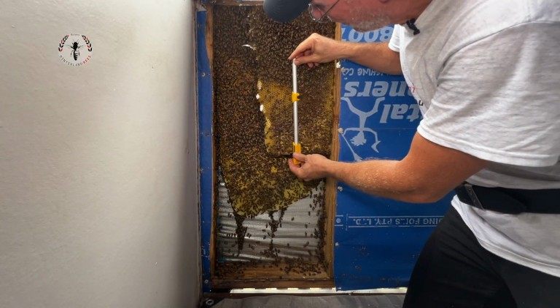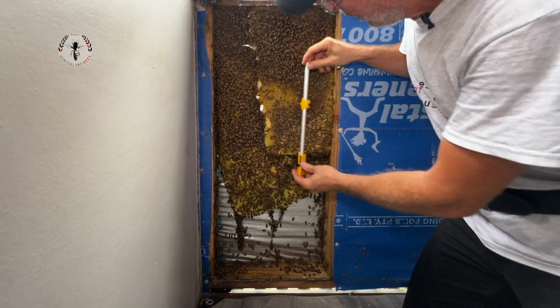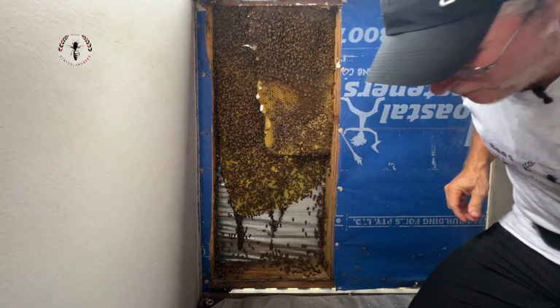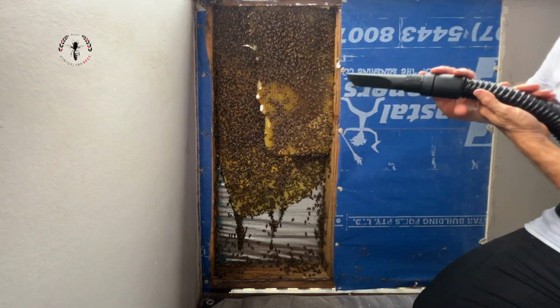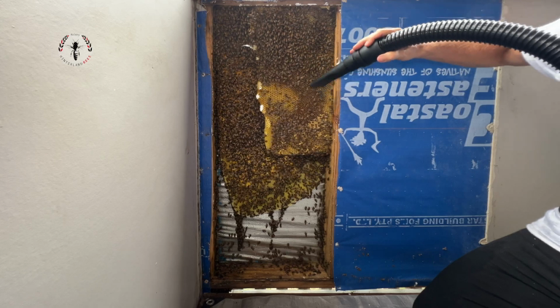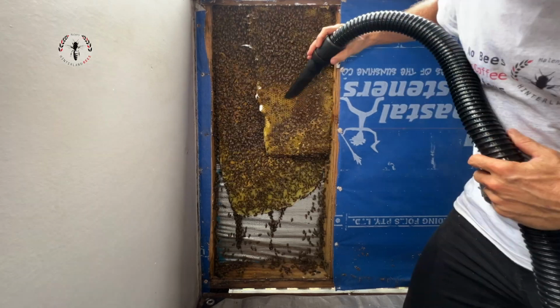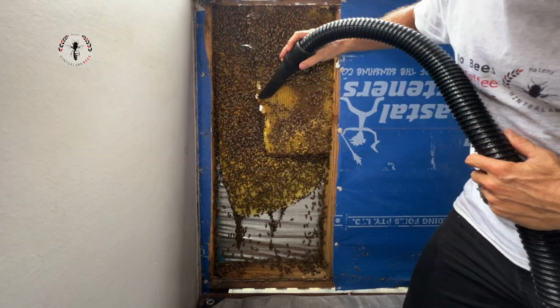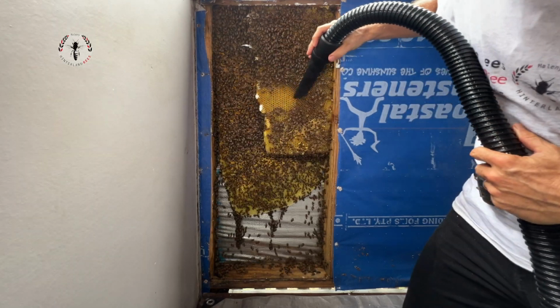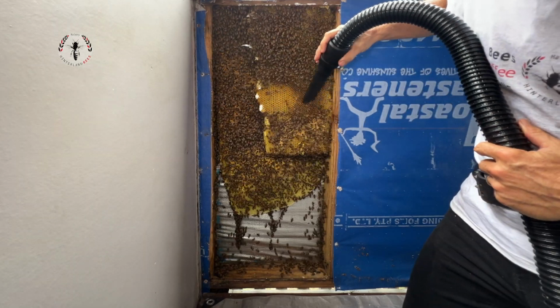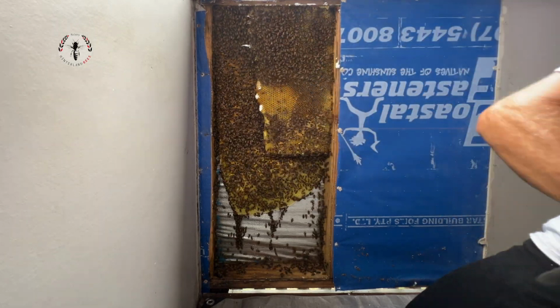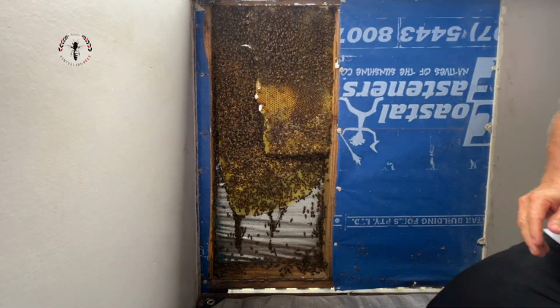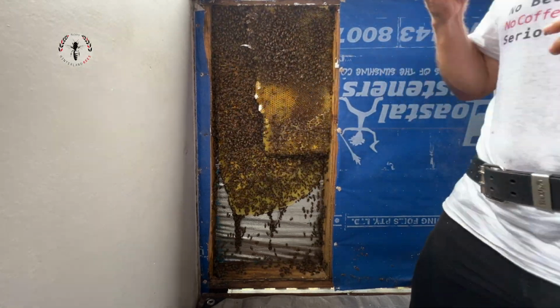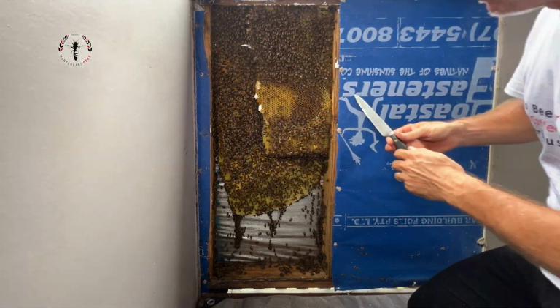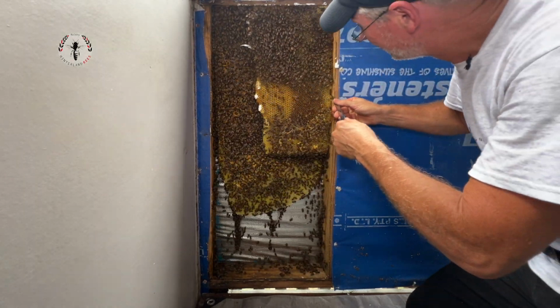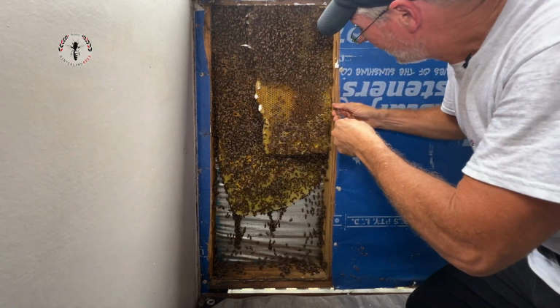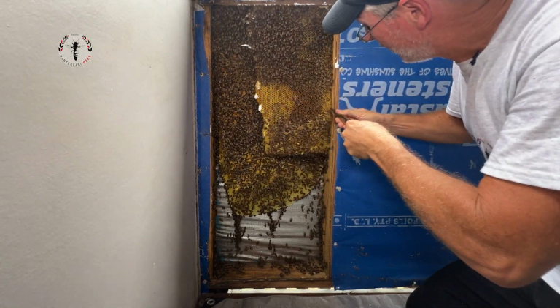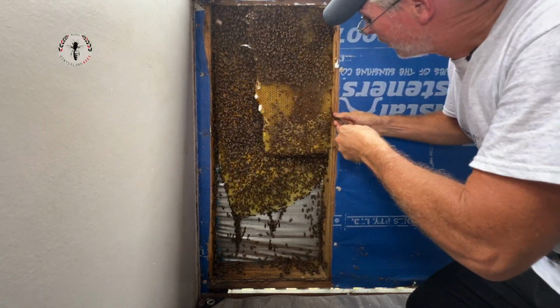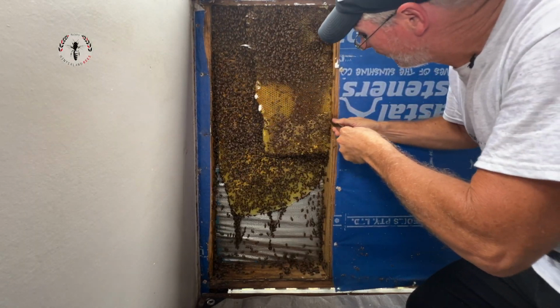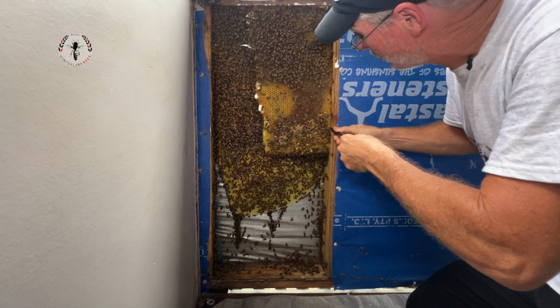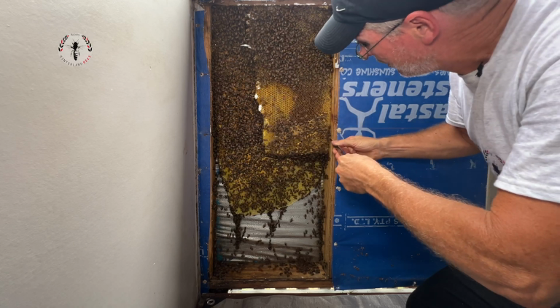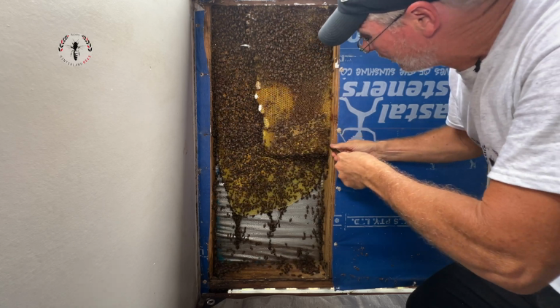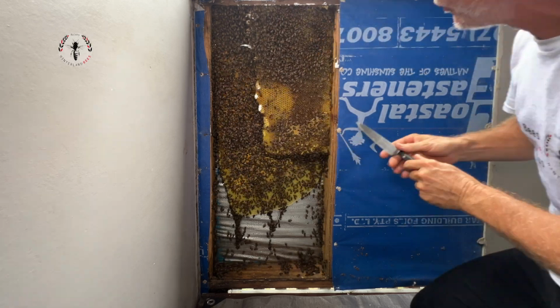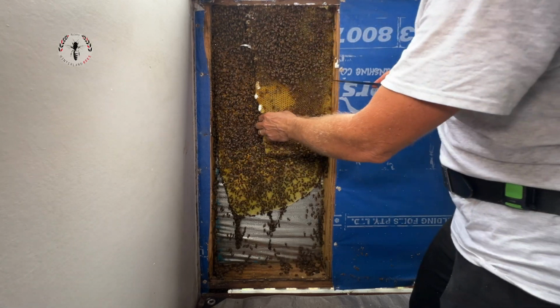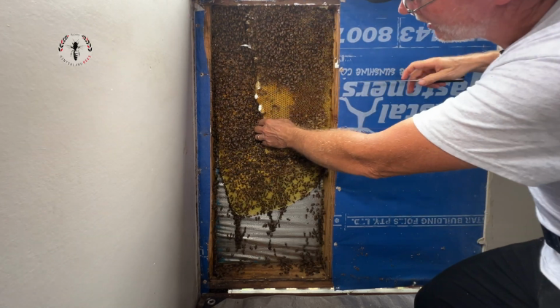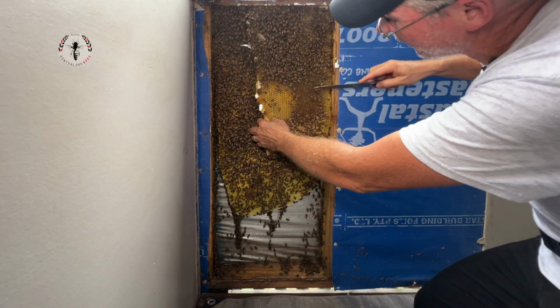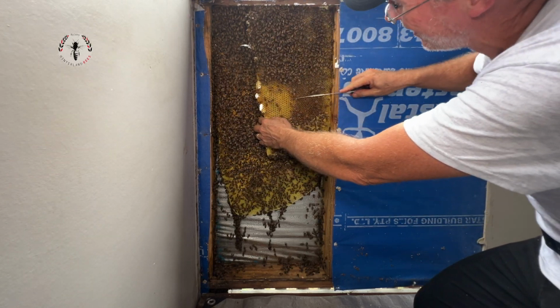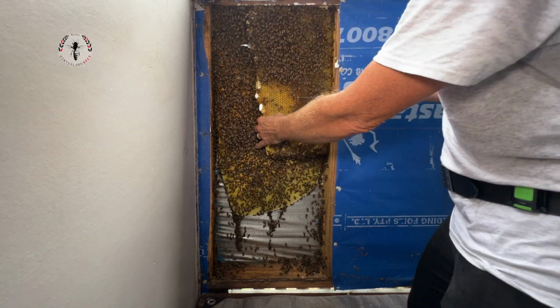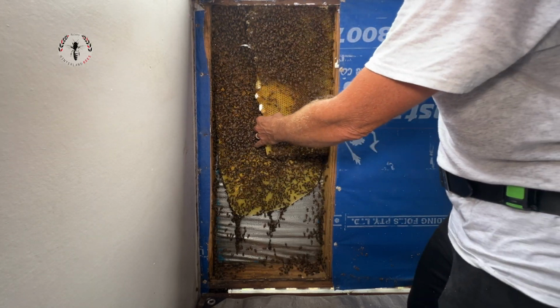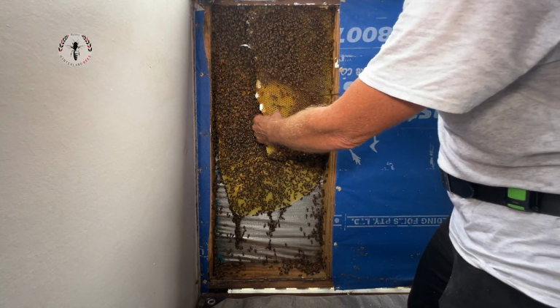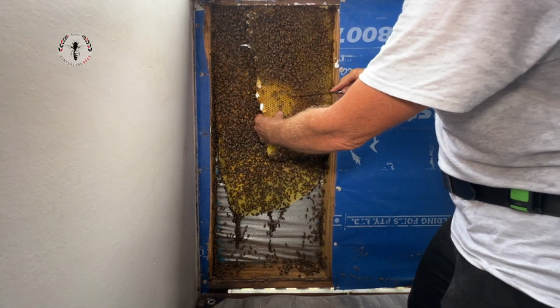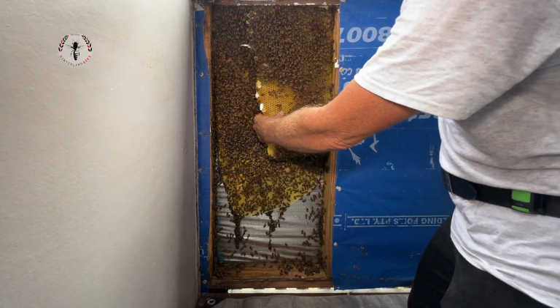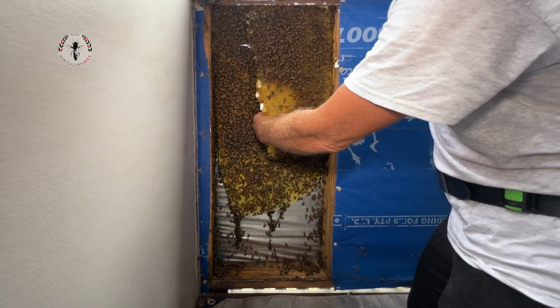This is a nest that can only expand to a certain size — only as big as that space allows. And they're sort of well on their way to filling it up.